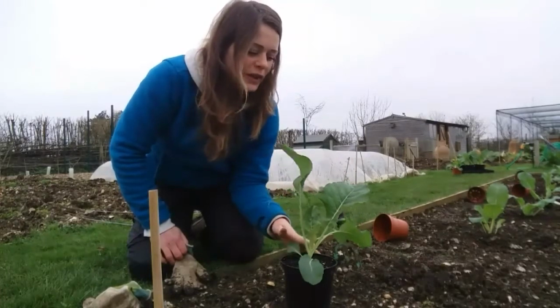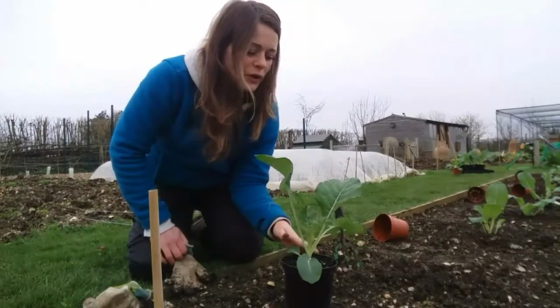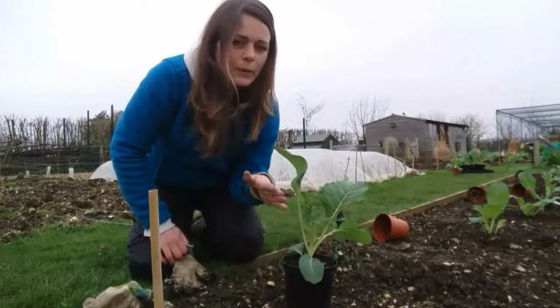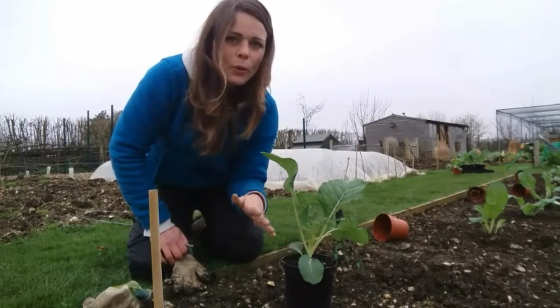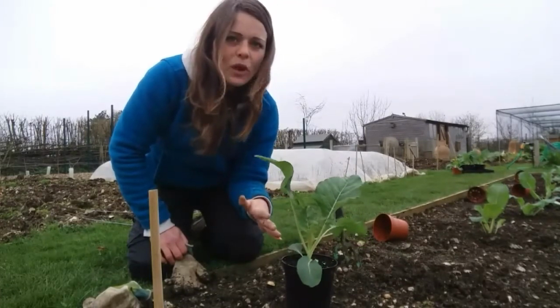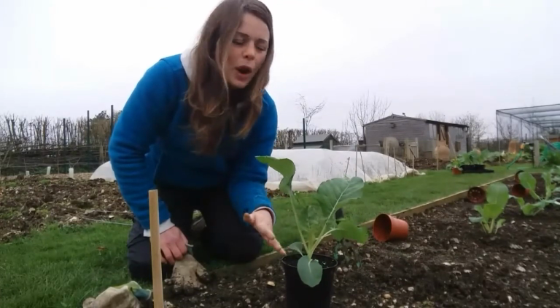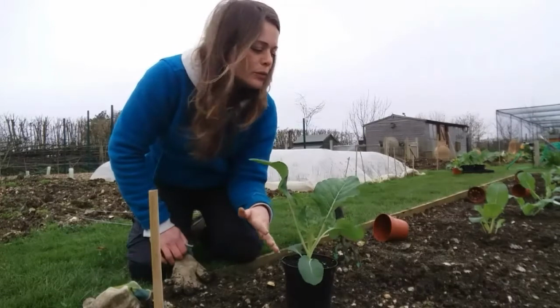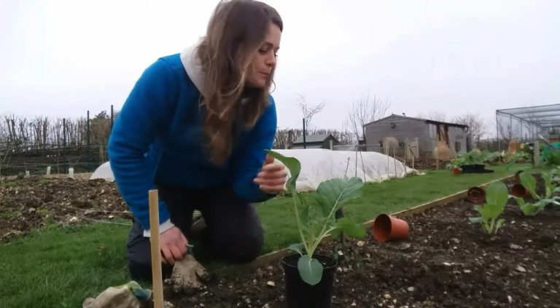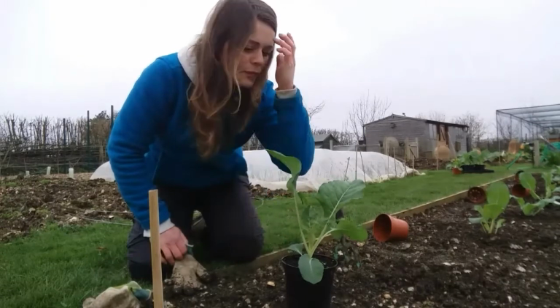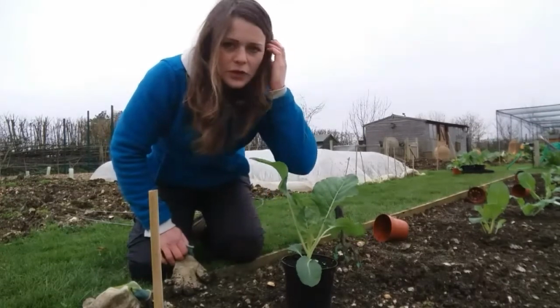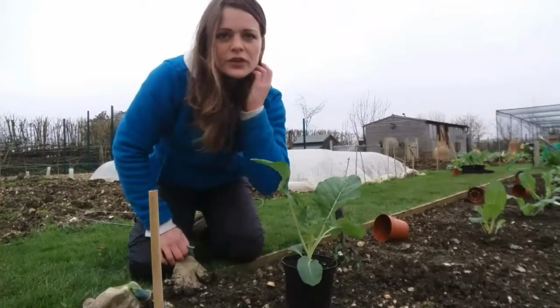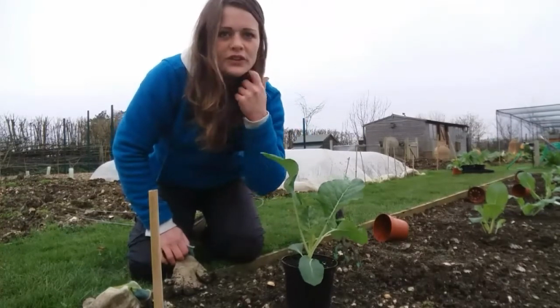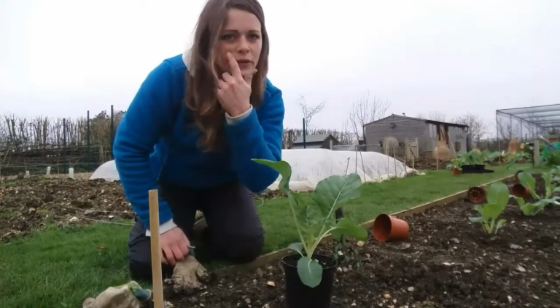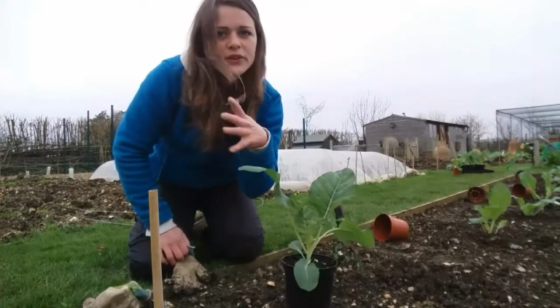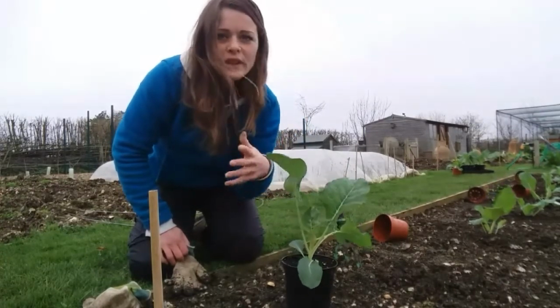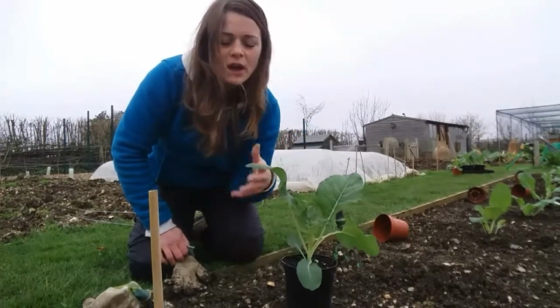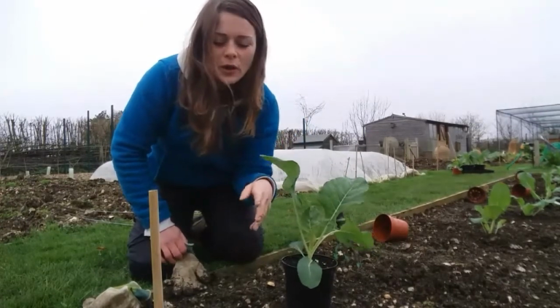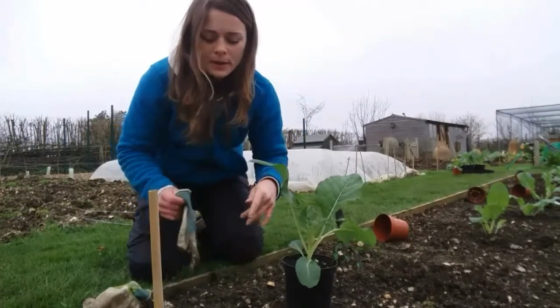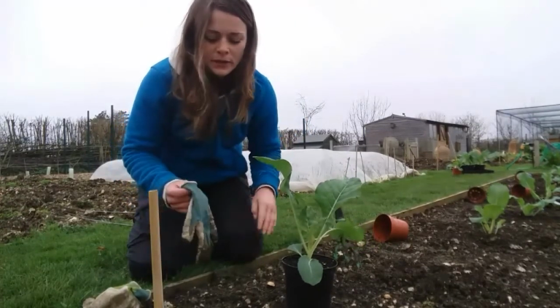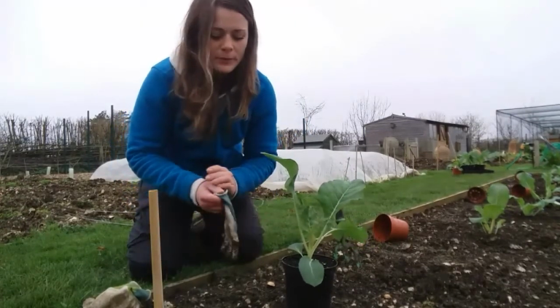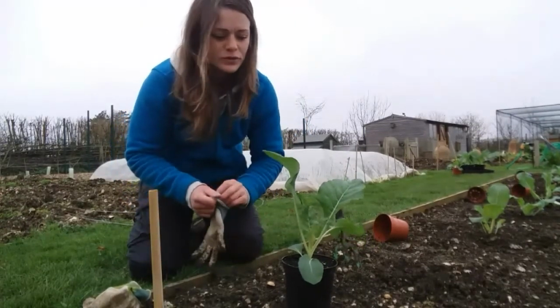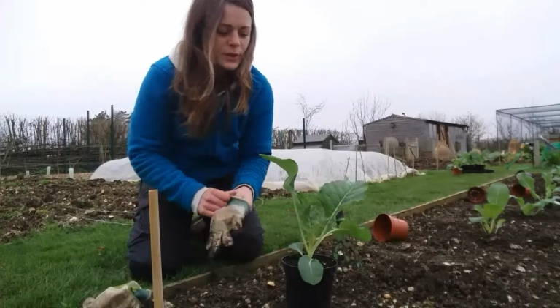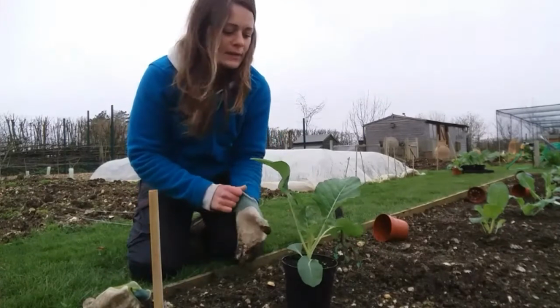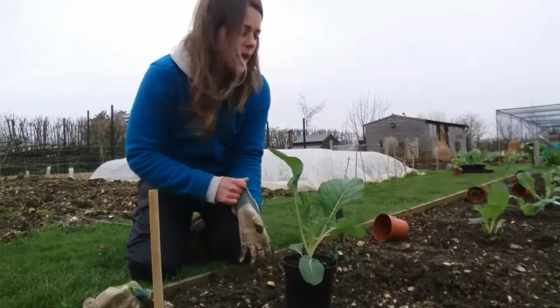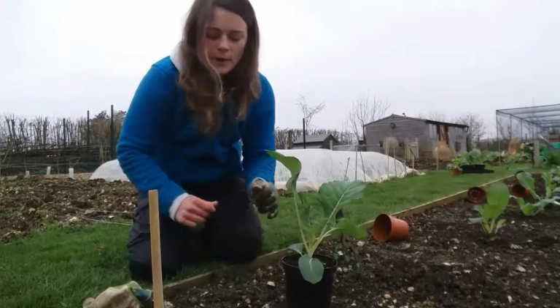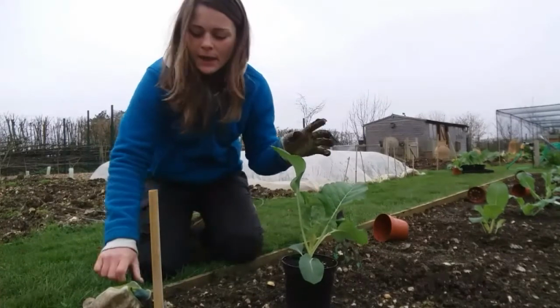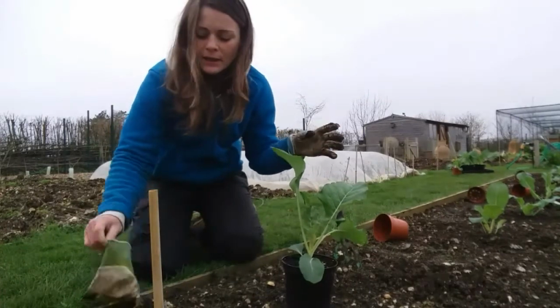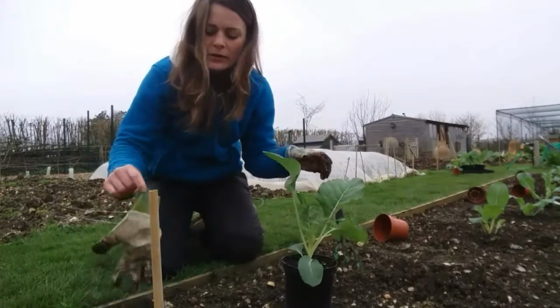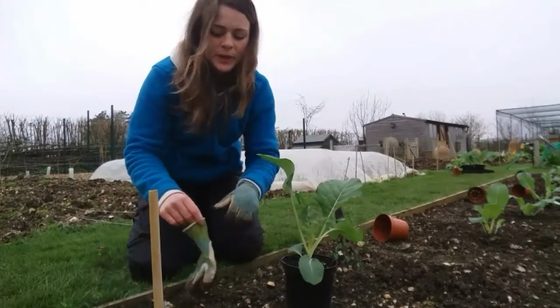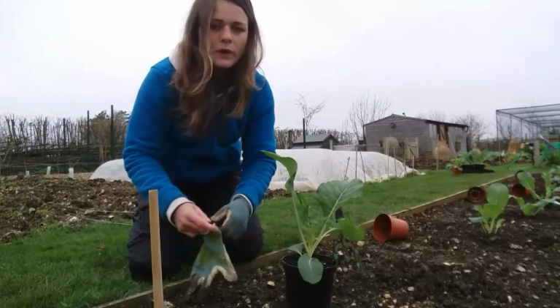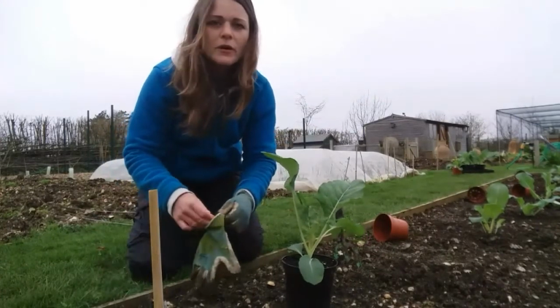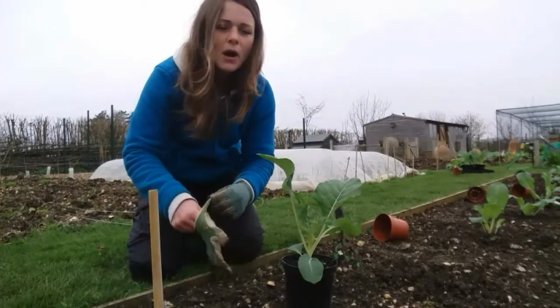If you live in an area where you've got quite acidic soil, then undoubtedly every time you plant a brassica — today there's cauliflowers — always lime your holes. Do it to the ratio that the lime packaging tells you. They like to be quite far apart.